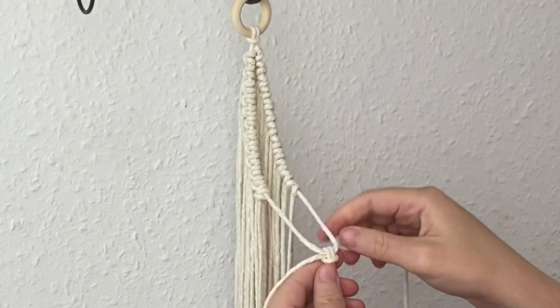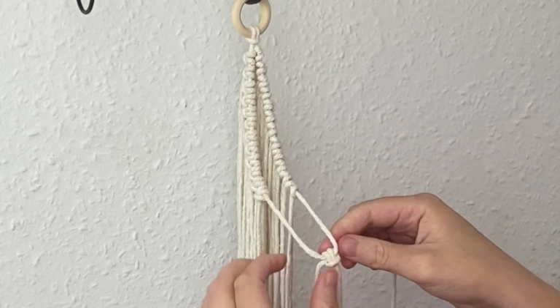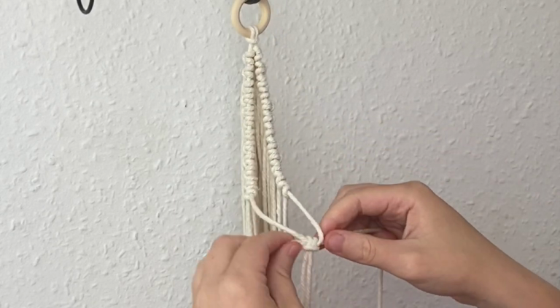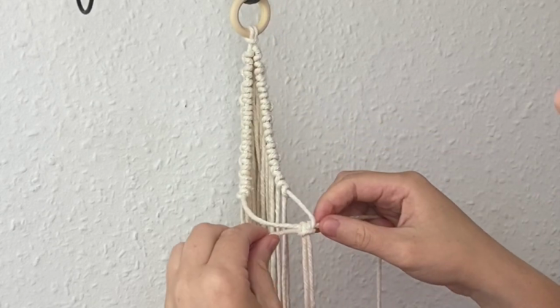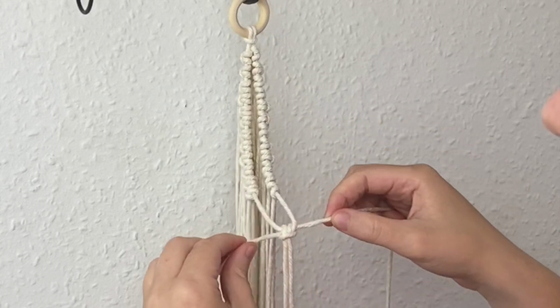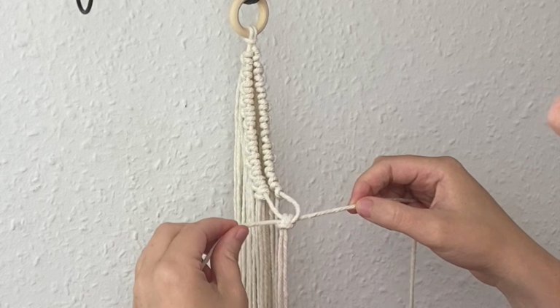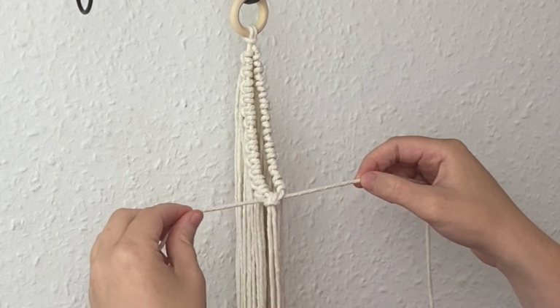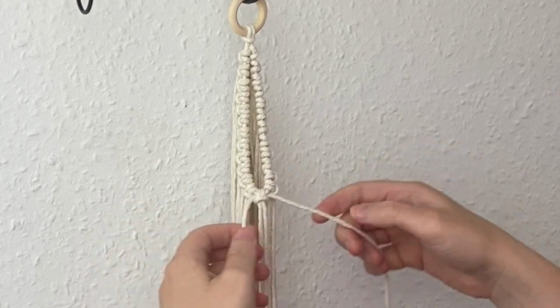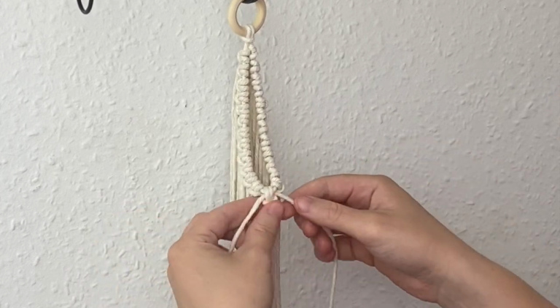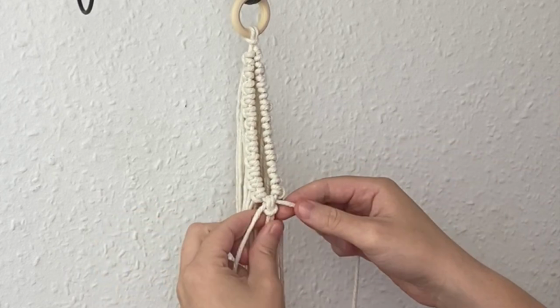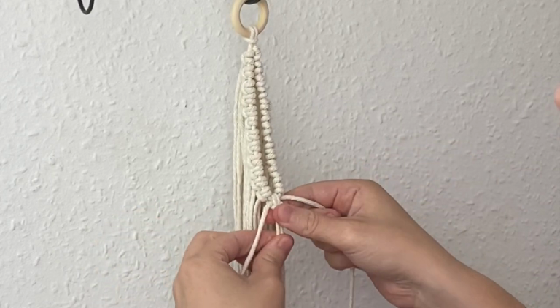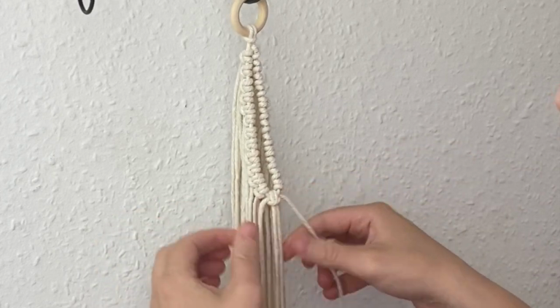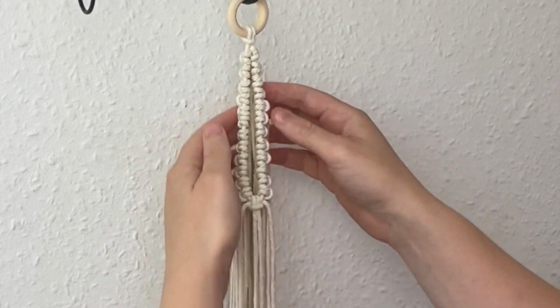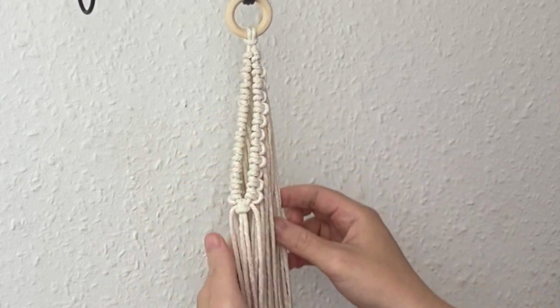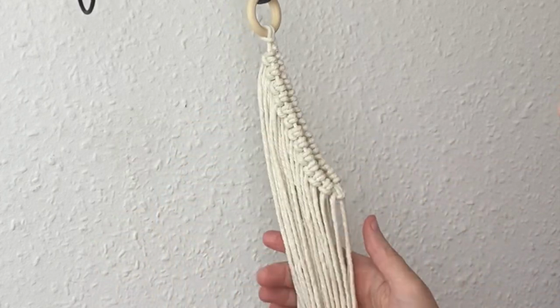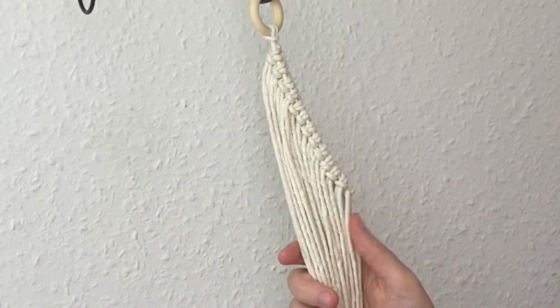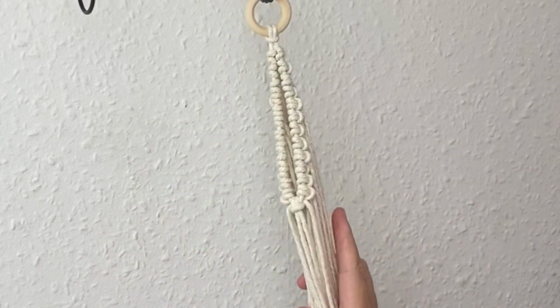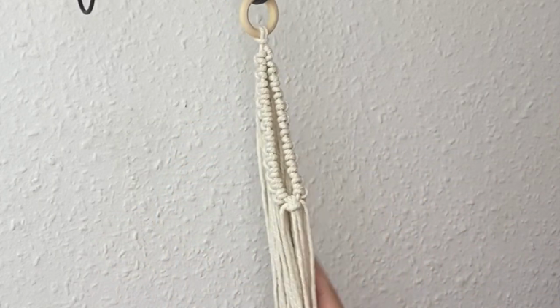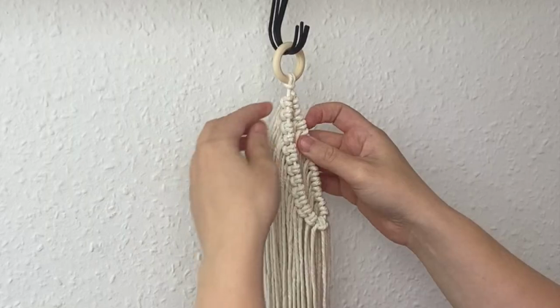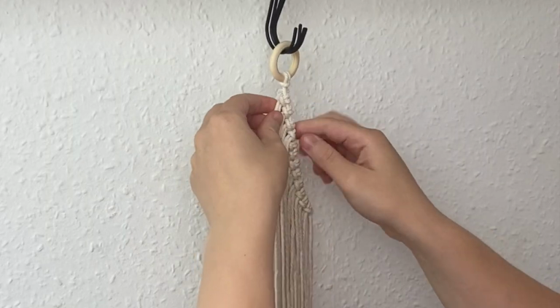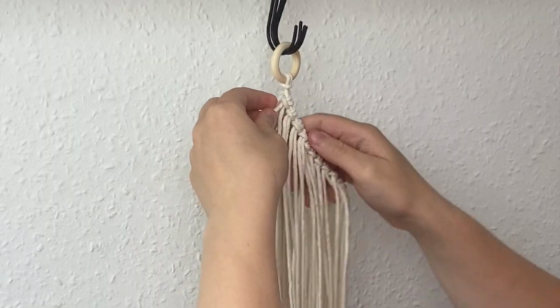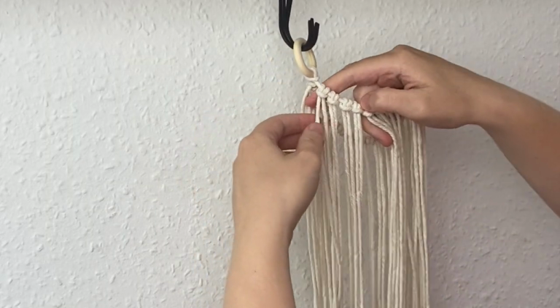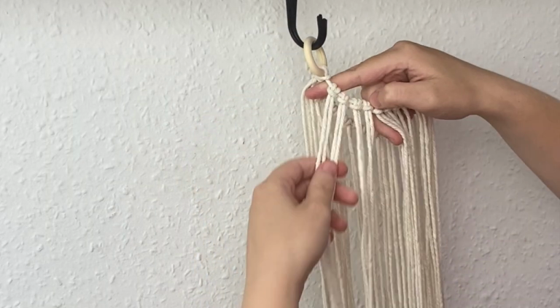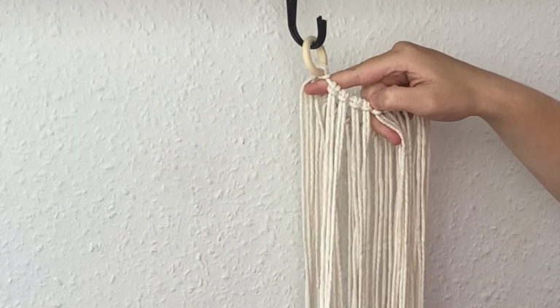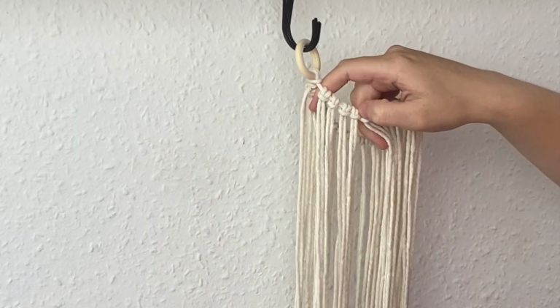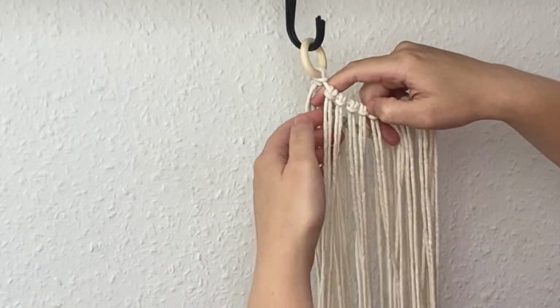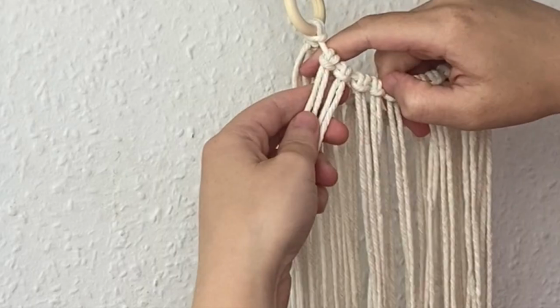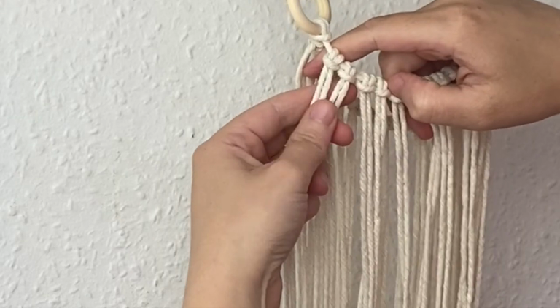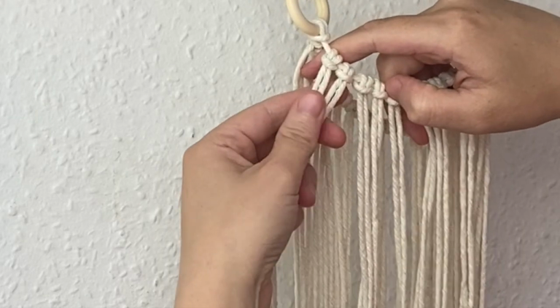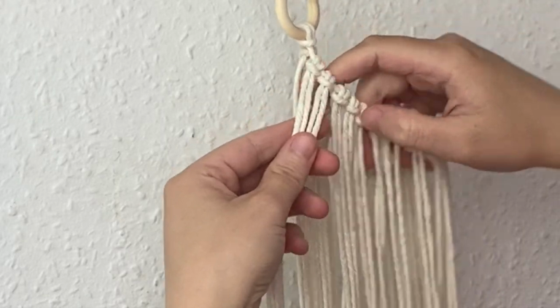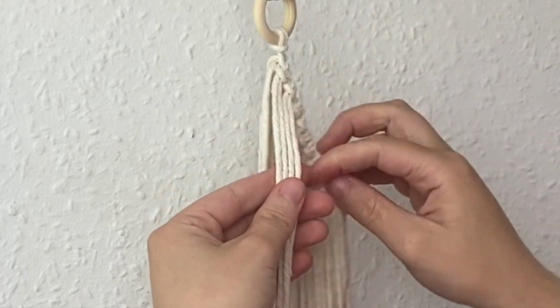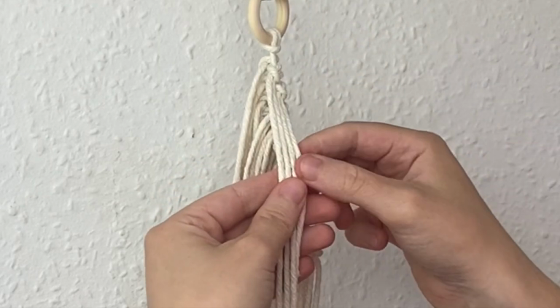Then just pull on each of the right and left cords like this to slide the knot up to the base. So that is the two sides complete. Now all we need to do is rows and rows of square knots, so I'm just coming to the top of the wooden hoop.